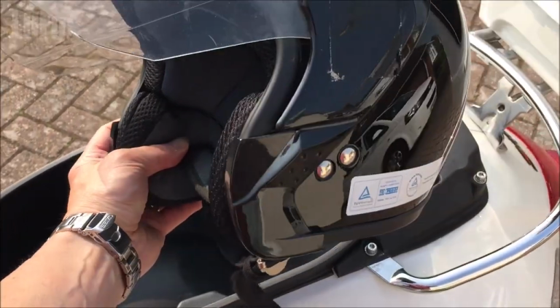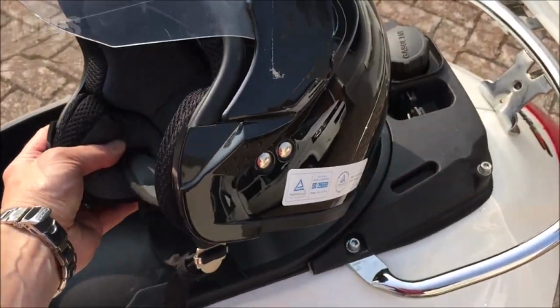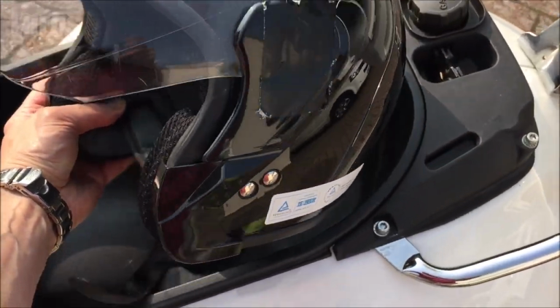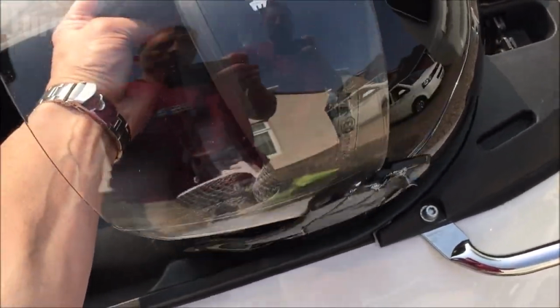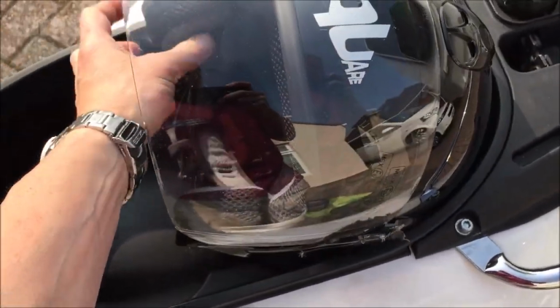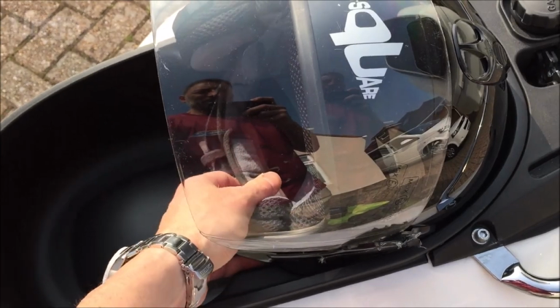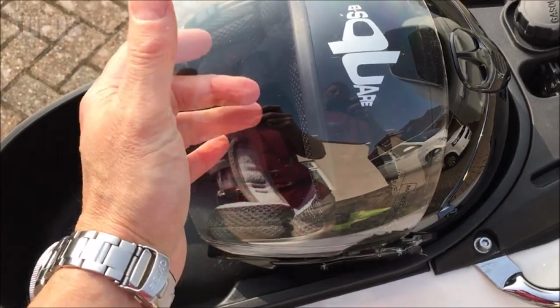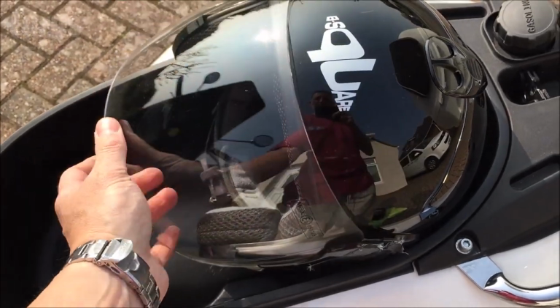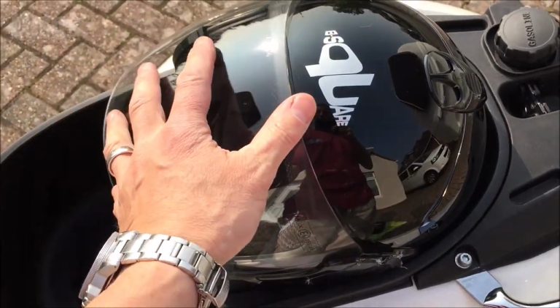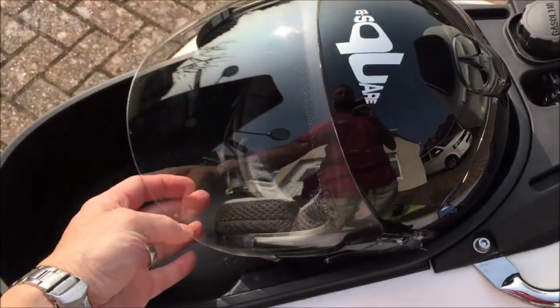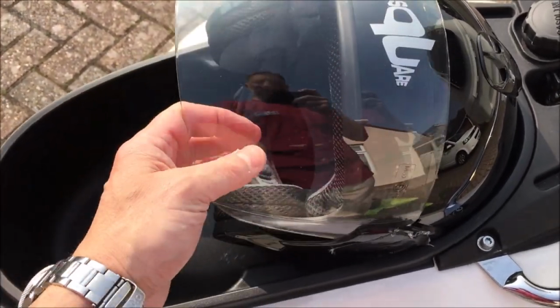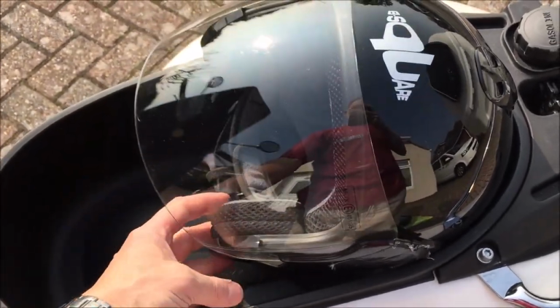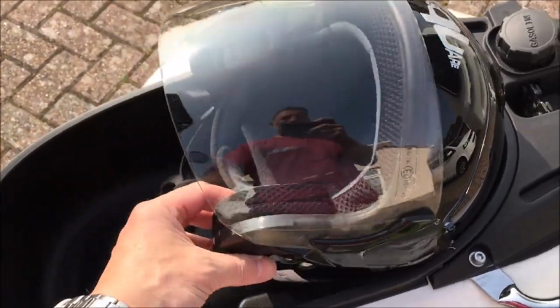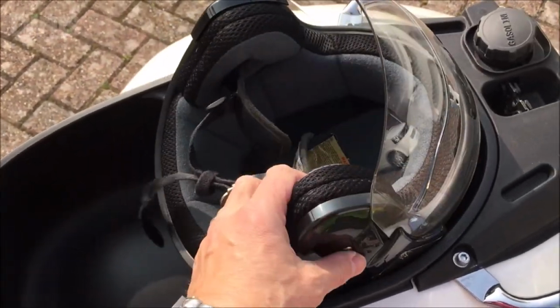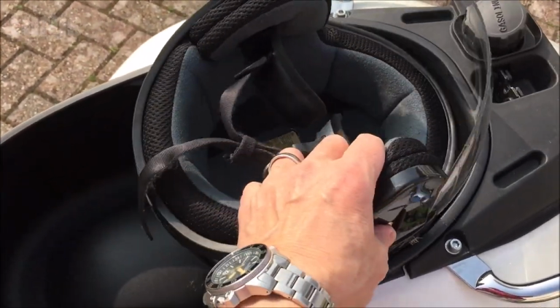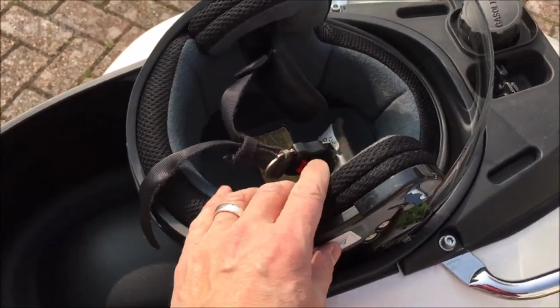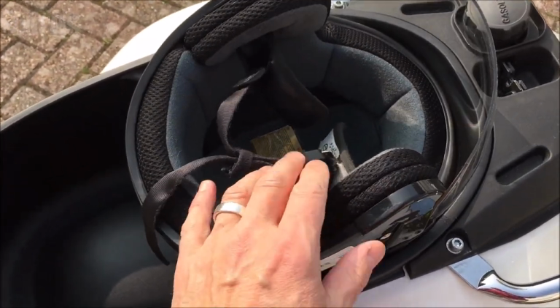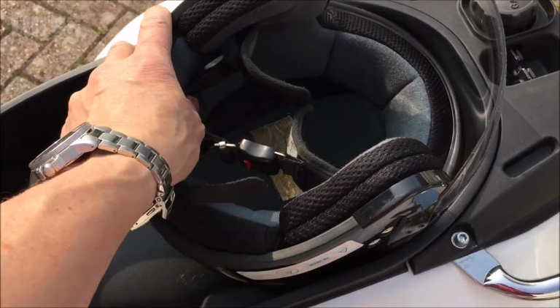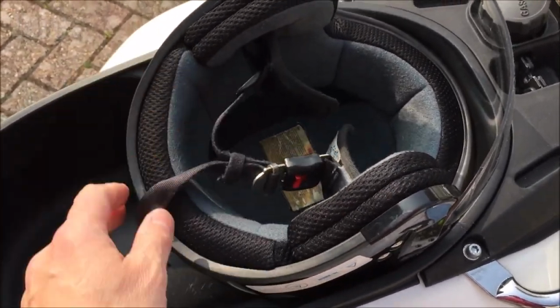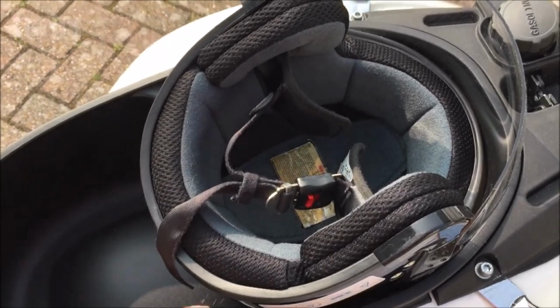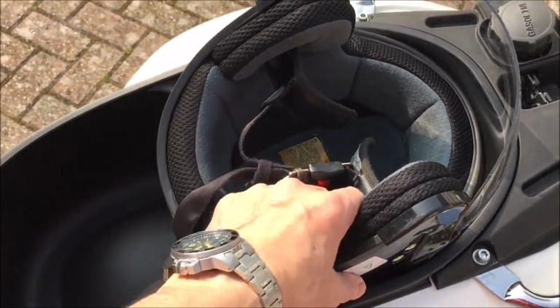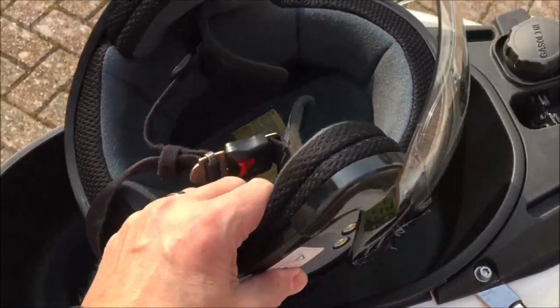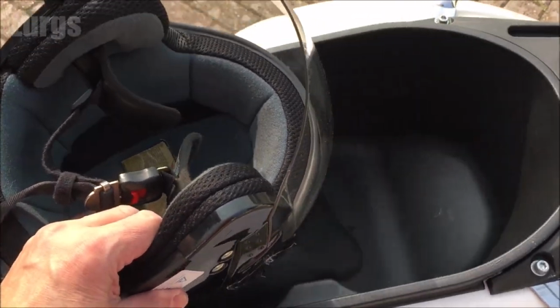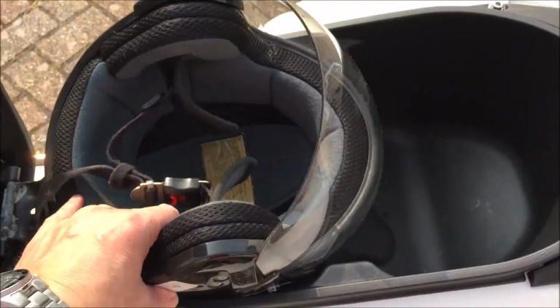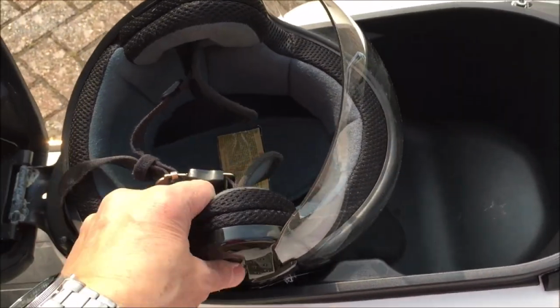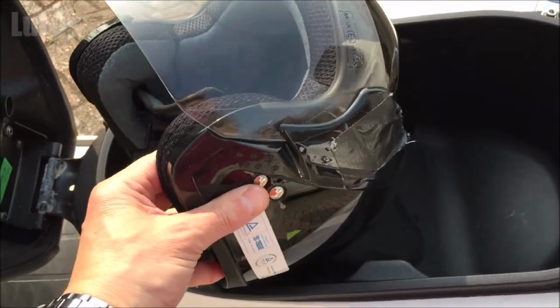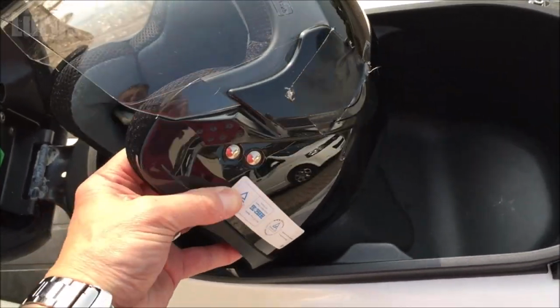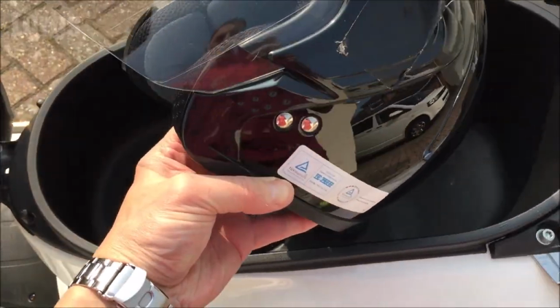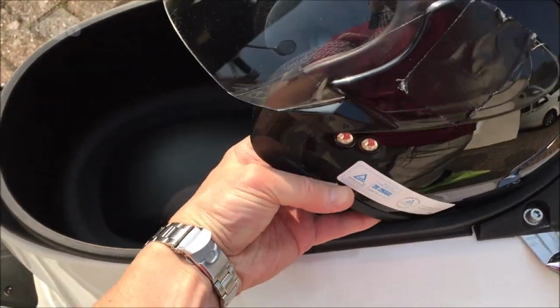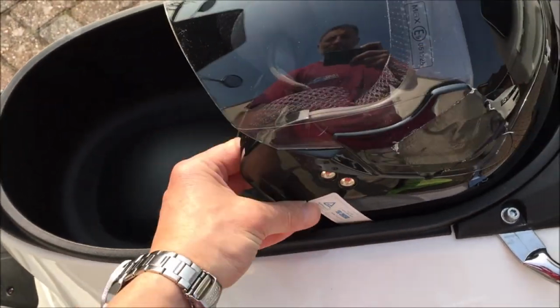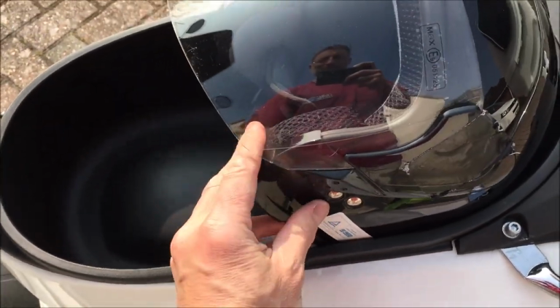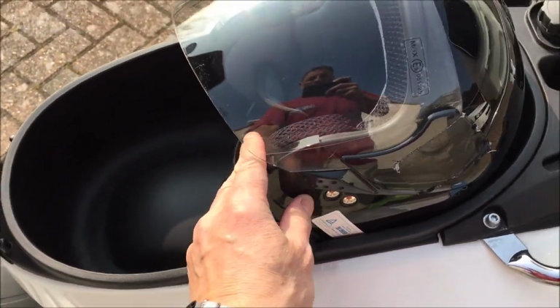Same problem — the open face helmet is not going to go in either. Now apparently the official Piaggio open face crash helmets will fit in here, but probably not the large or extra large versions.